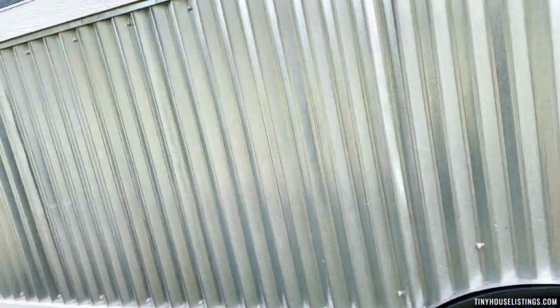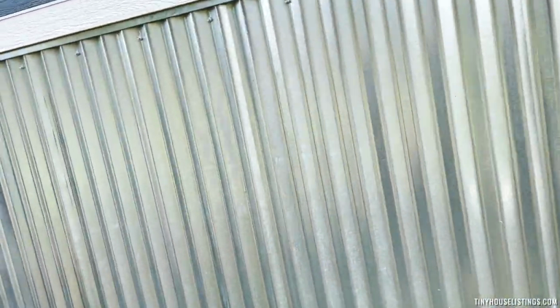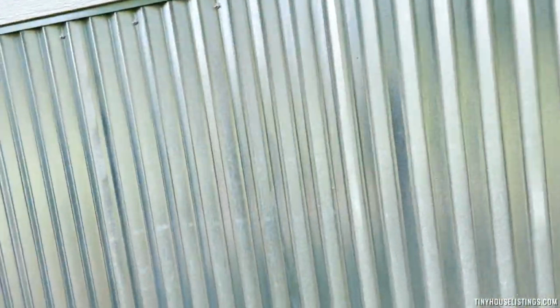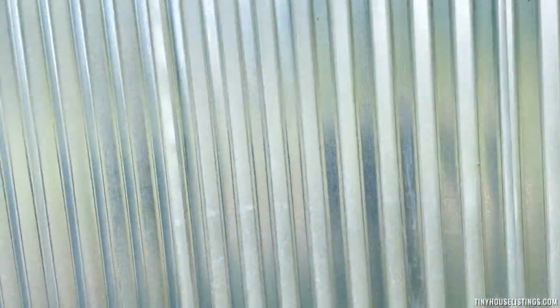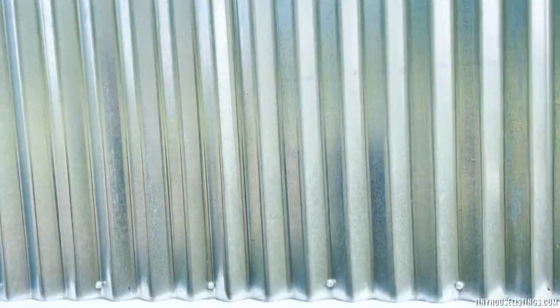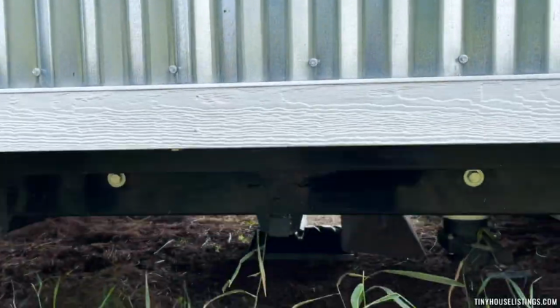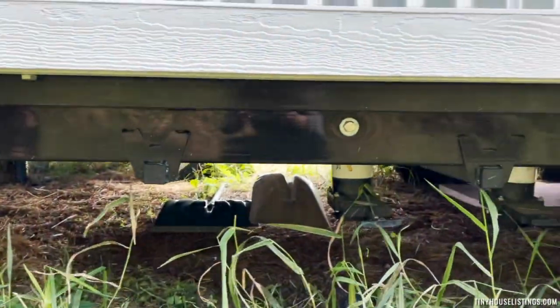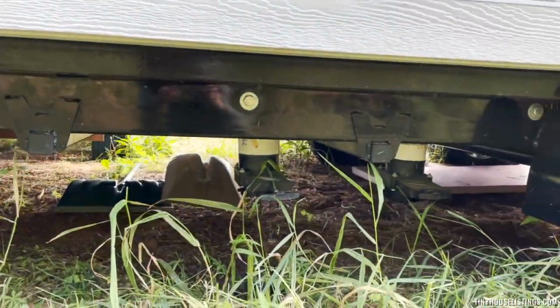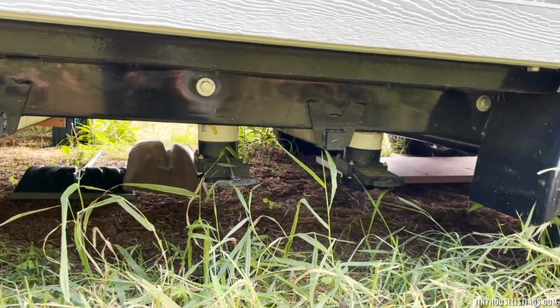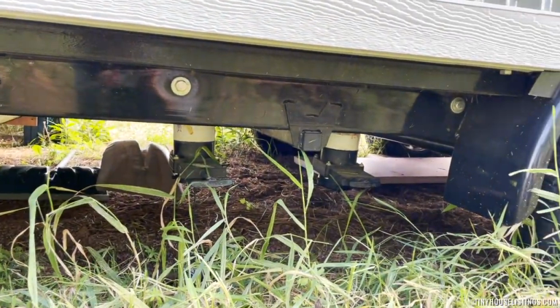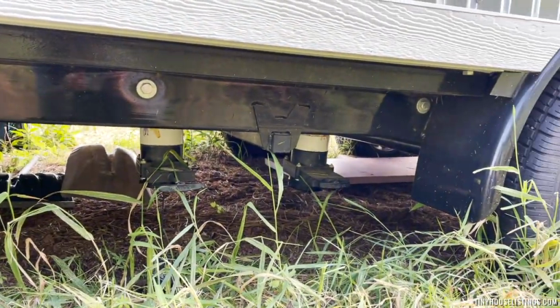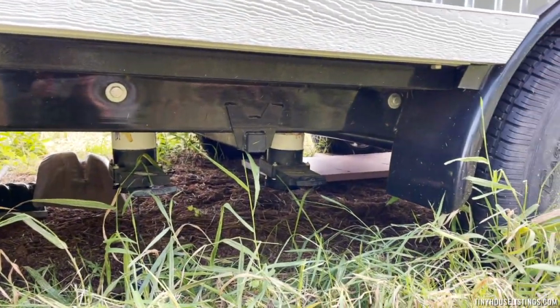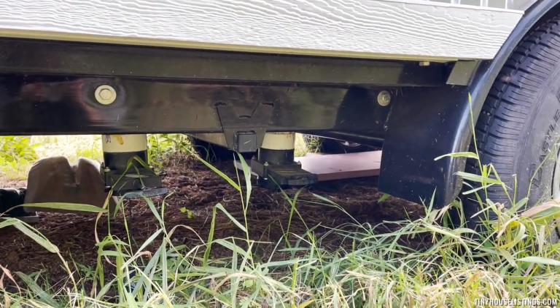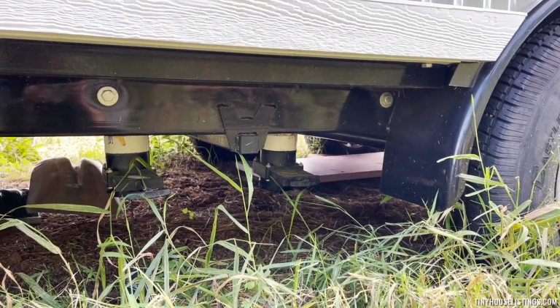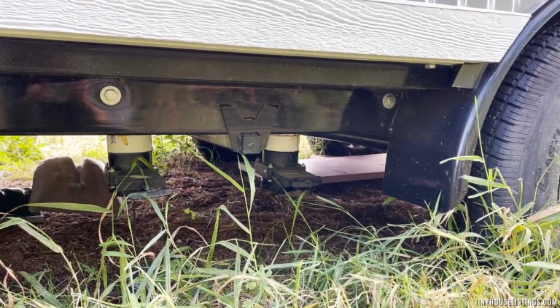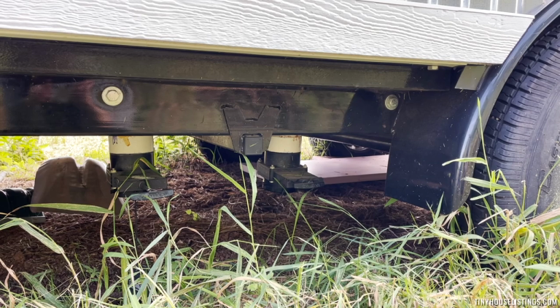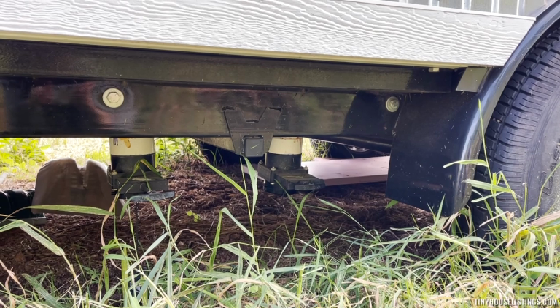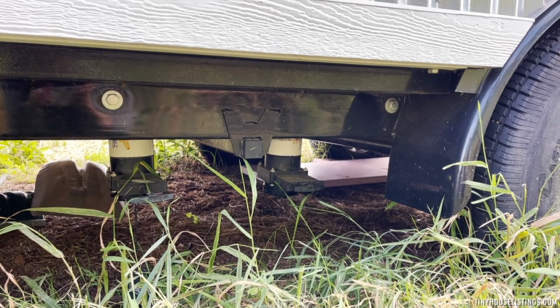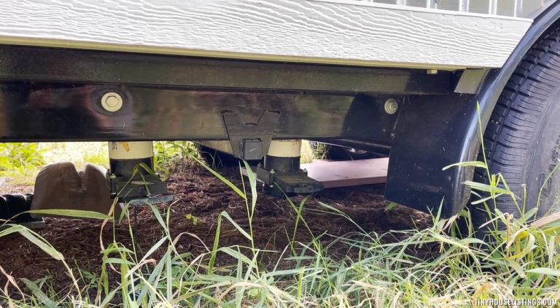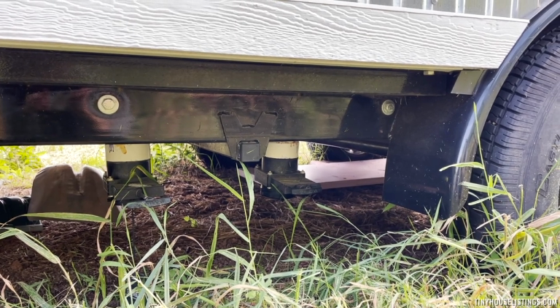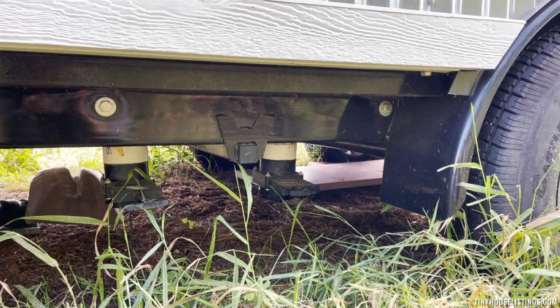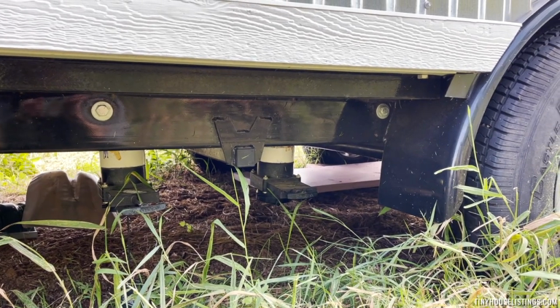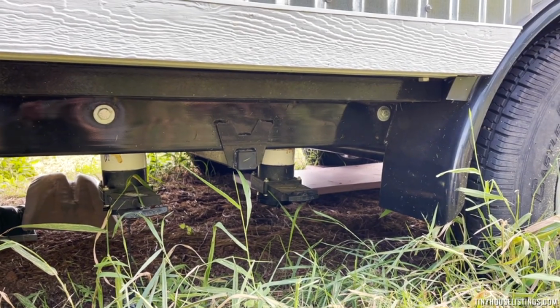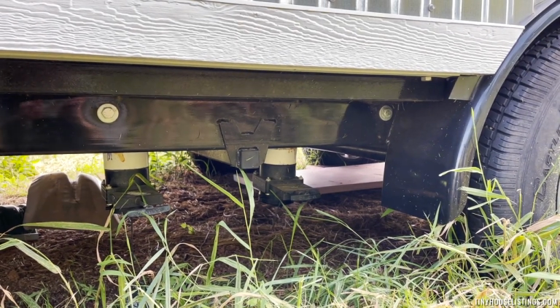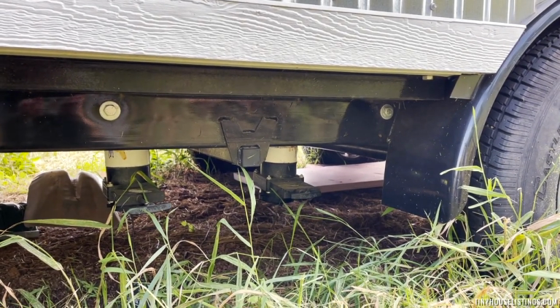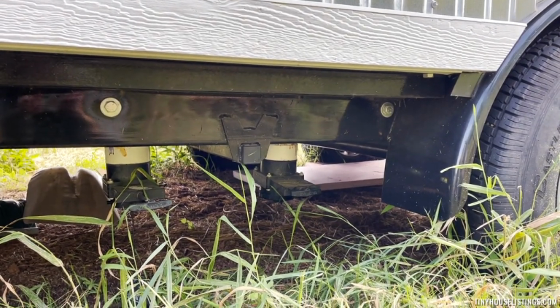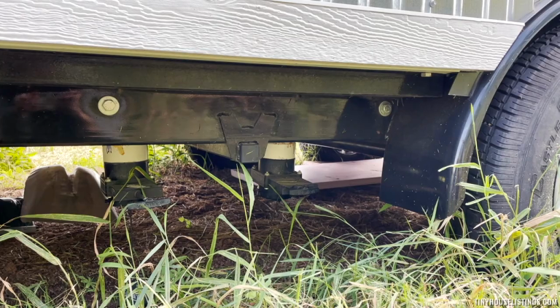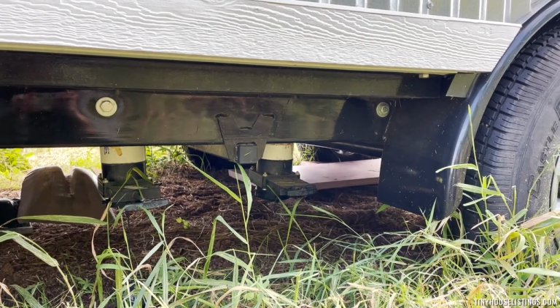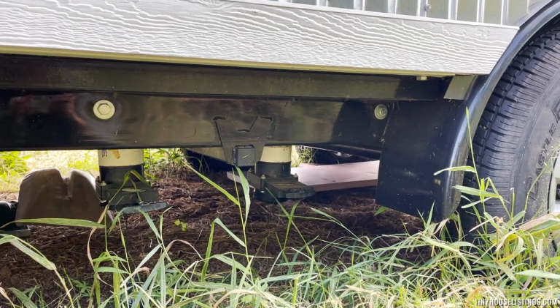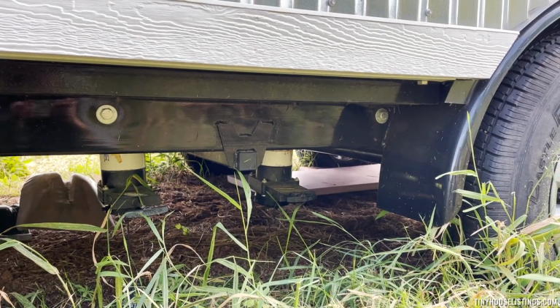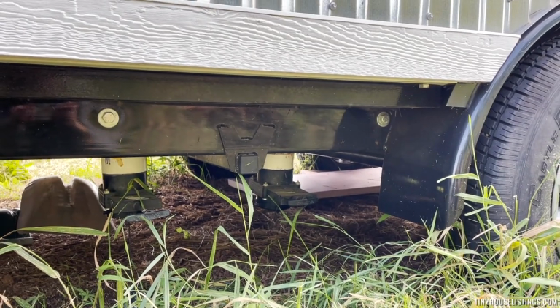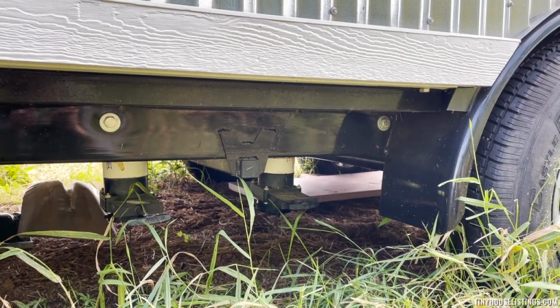Underneath, we do have black water and gray water disposal. Those can be shut so that the valves are completely closed, and then you can open them as well for both types of sewer drainage.